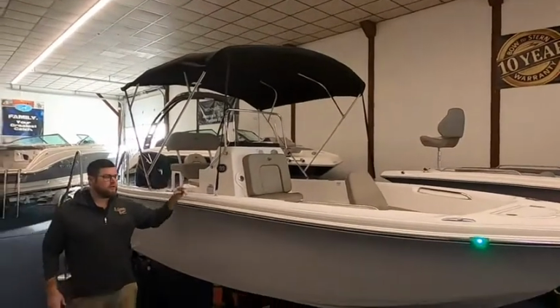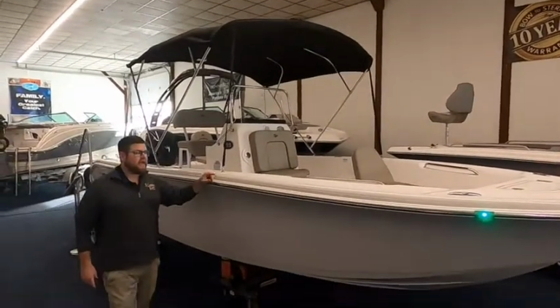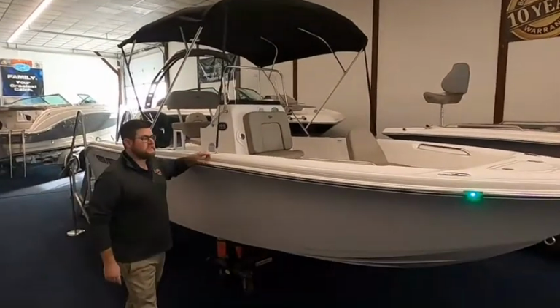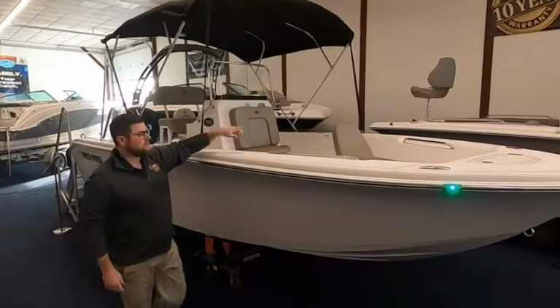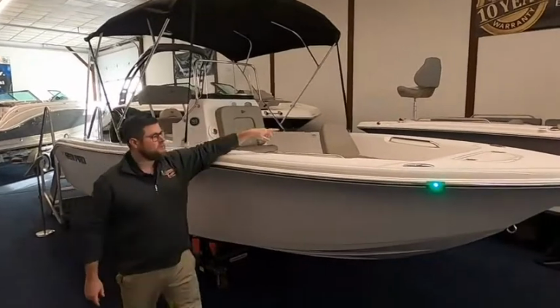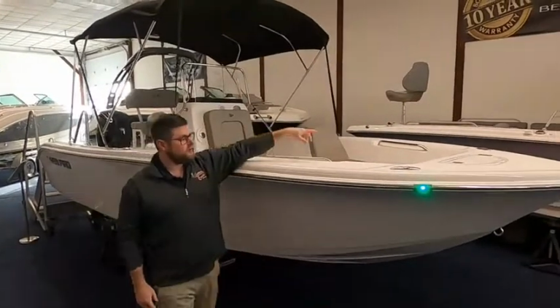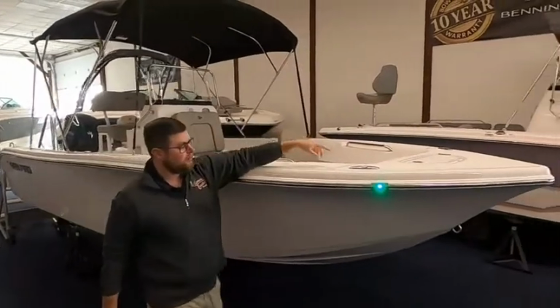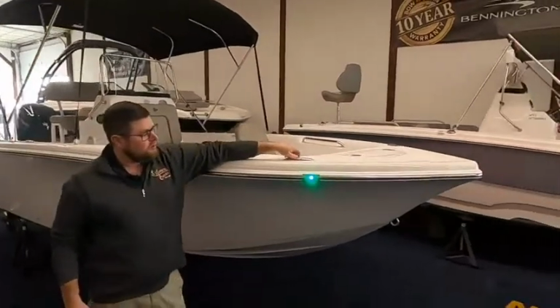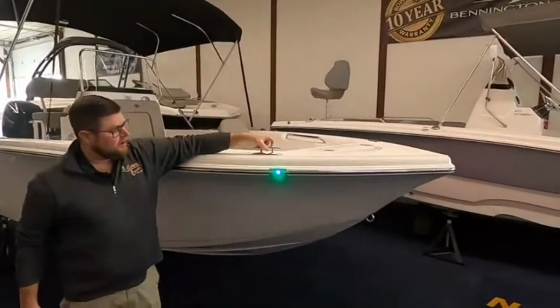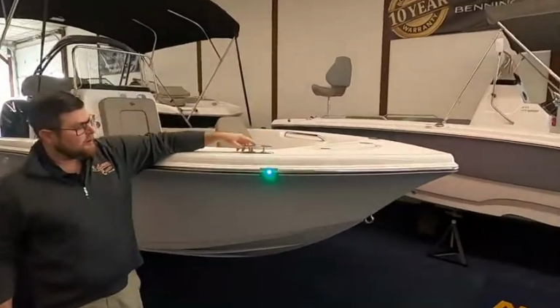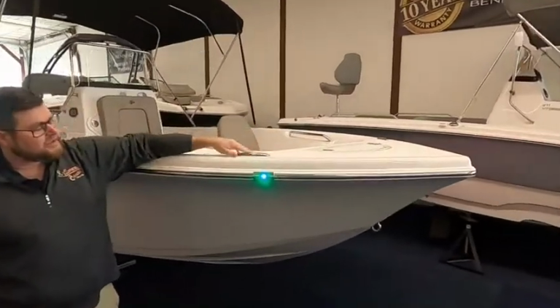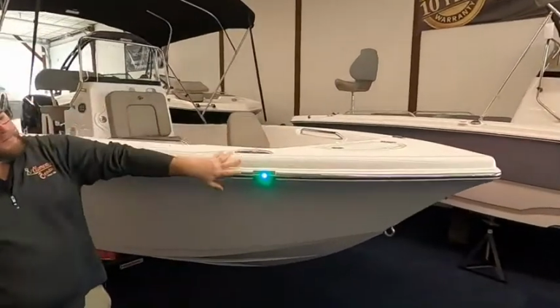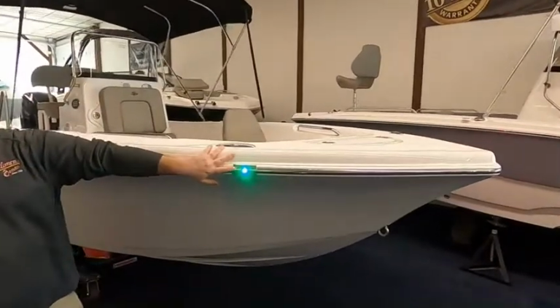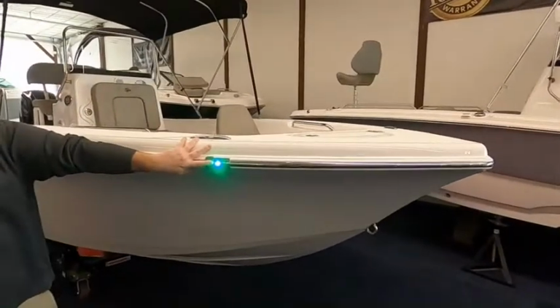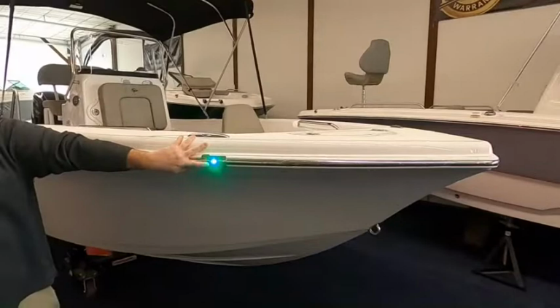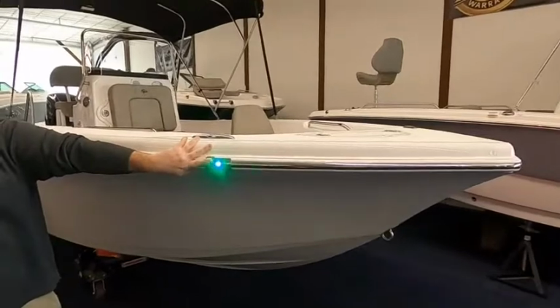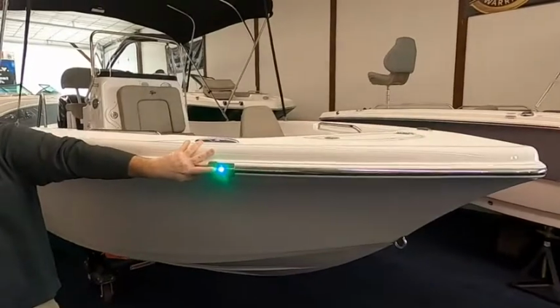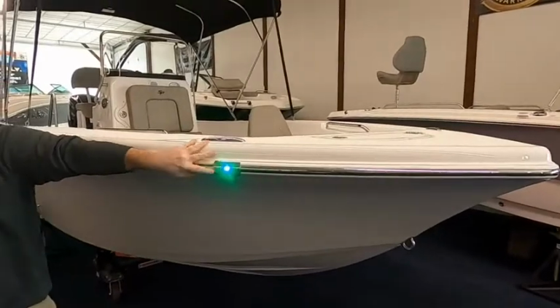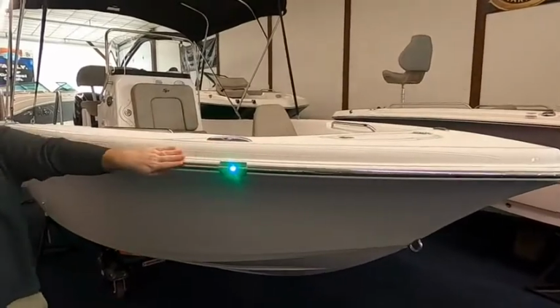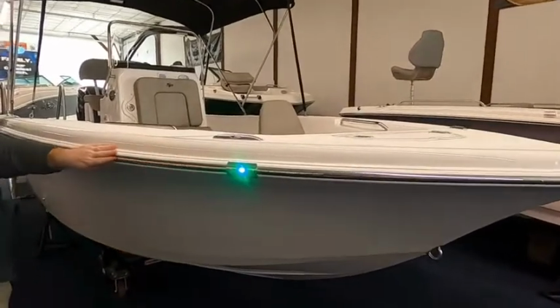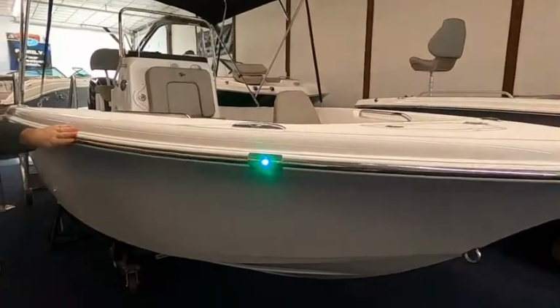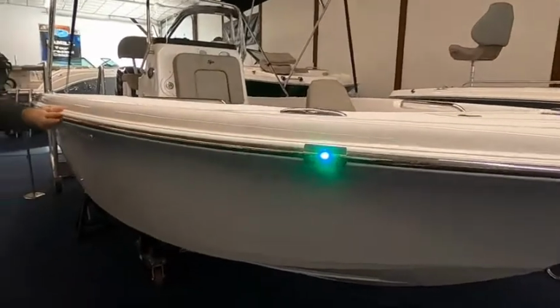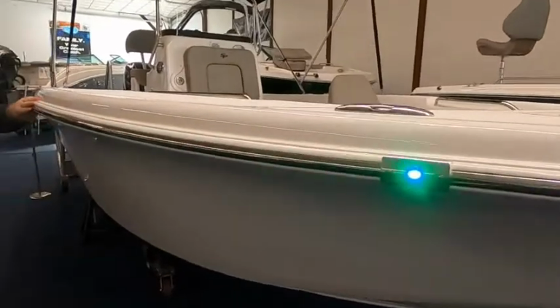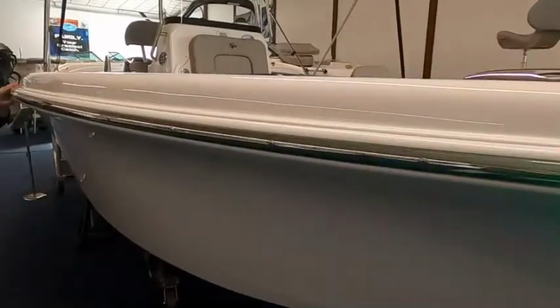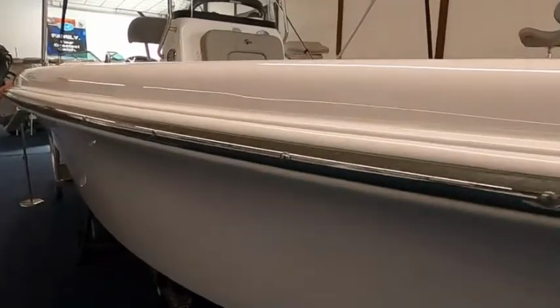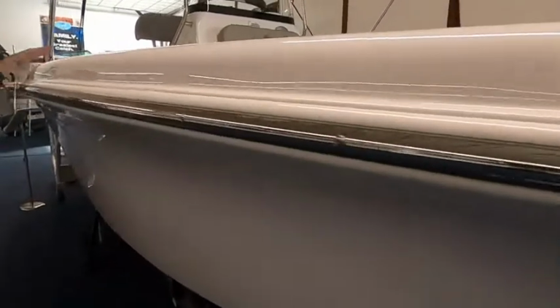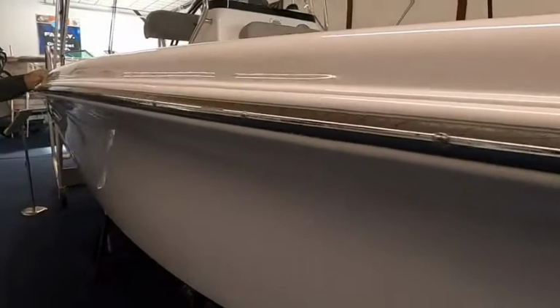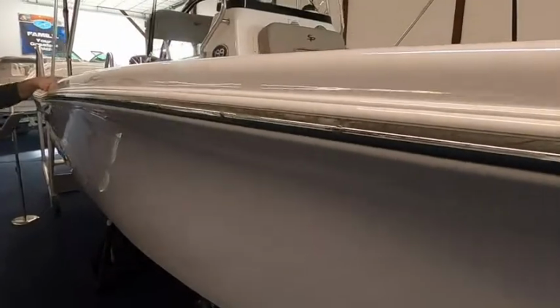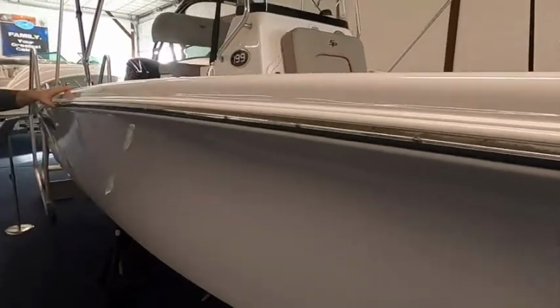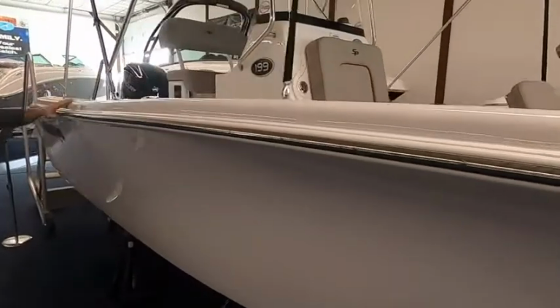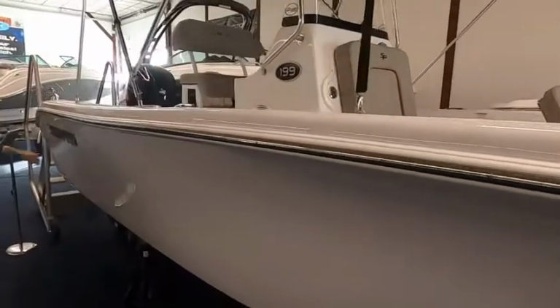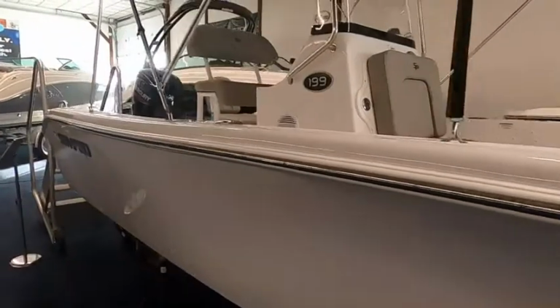There is a lot of stainless in this boat. For example, we have pop-up cleats, LED stainless steel nav lights, as well as stainless steel rub rail. We also have stainless steel rod holders in the gunnels as well.